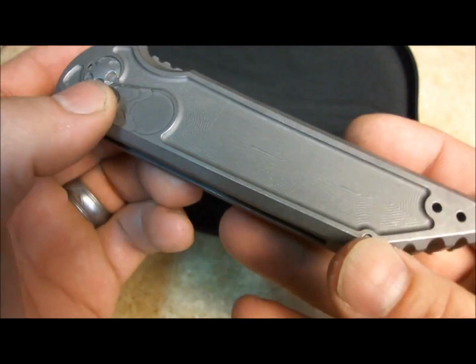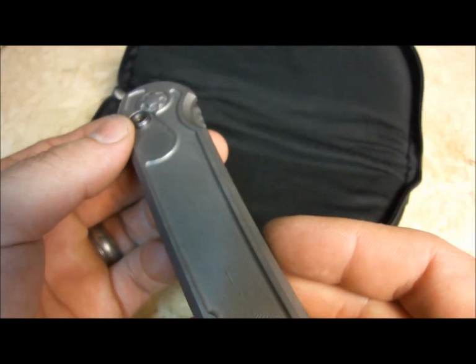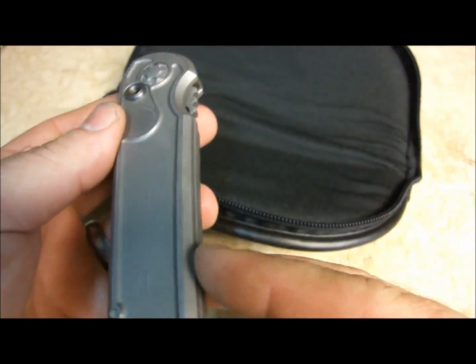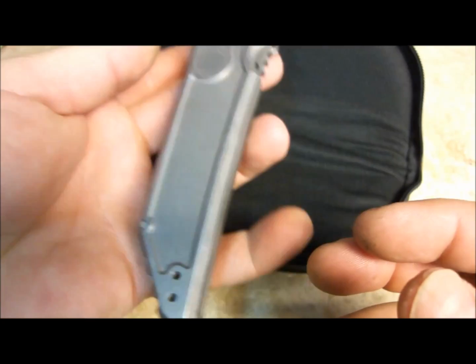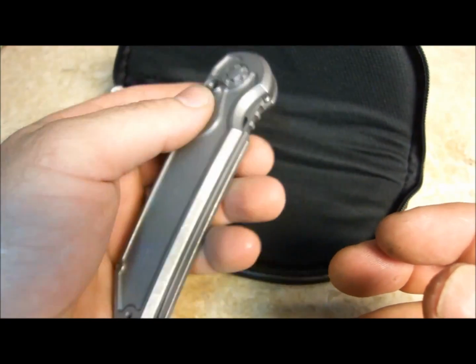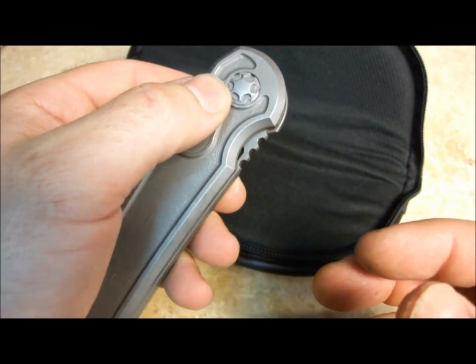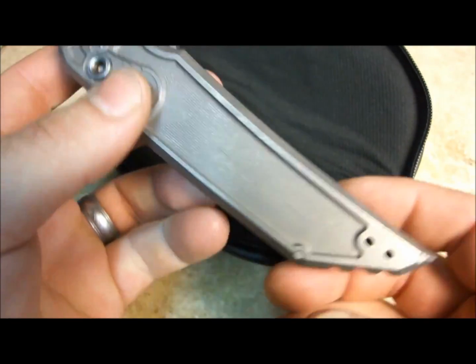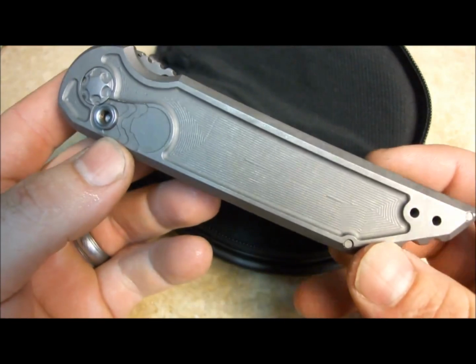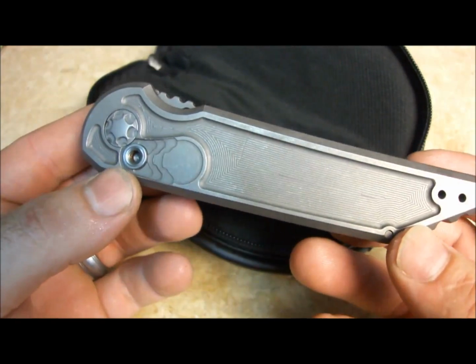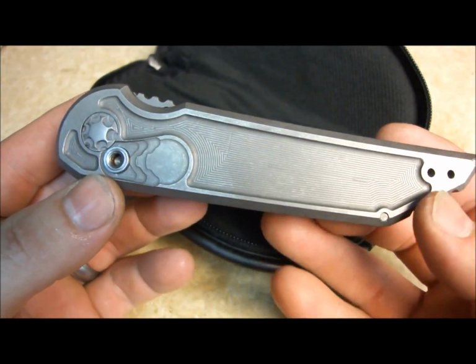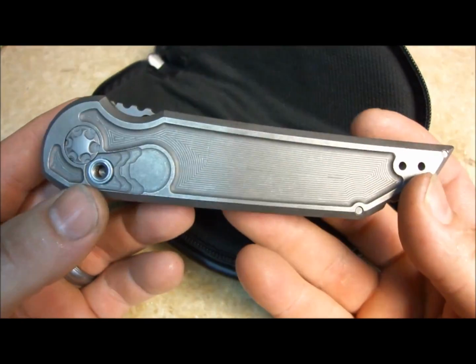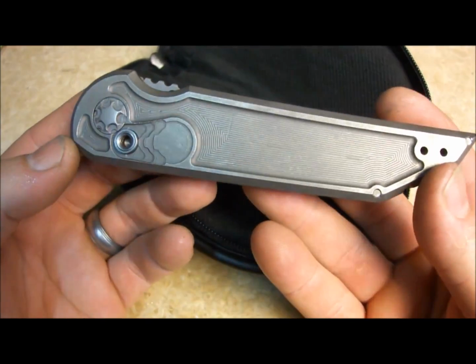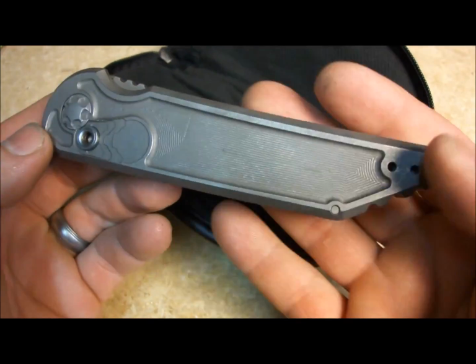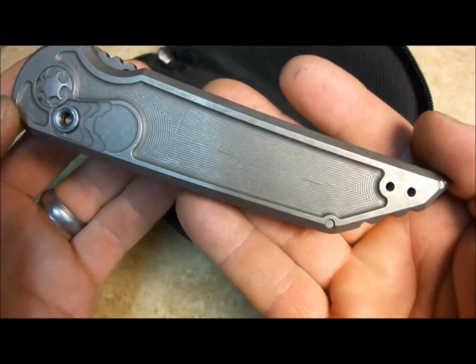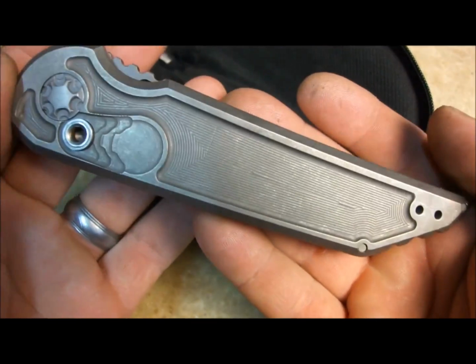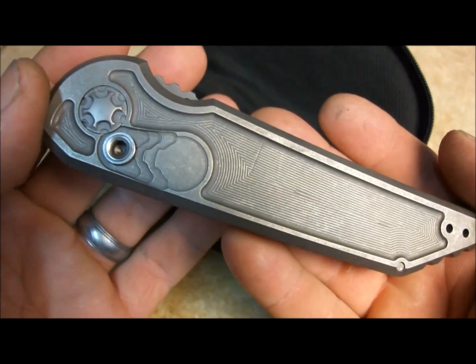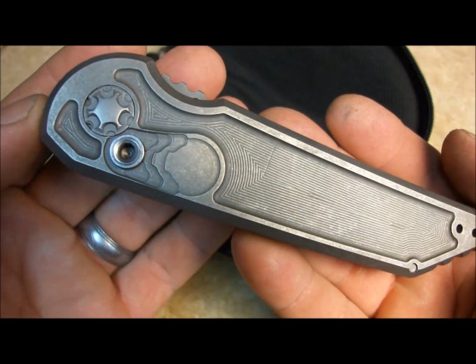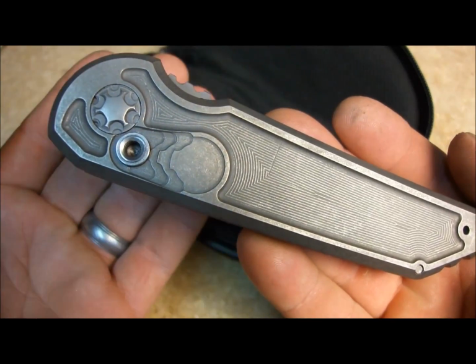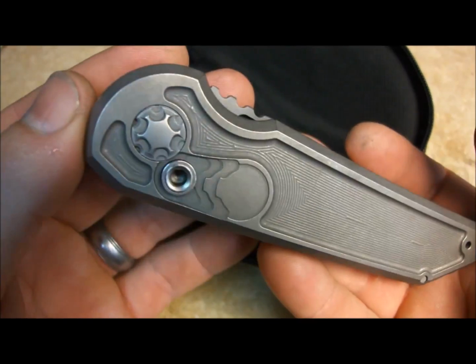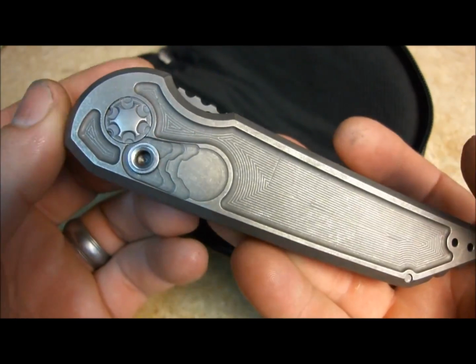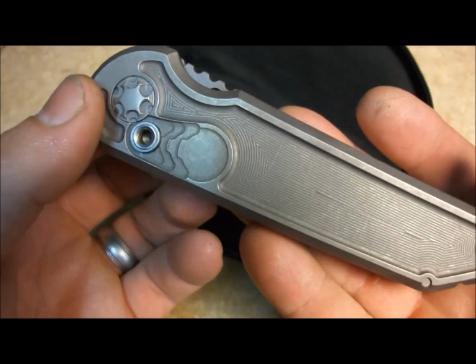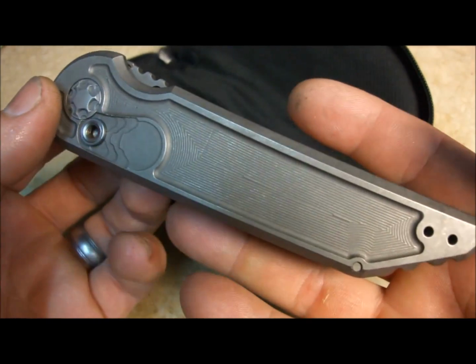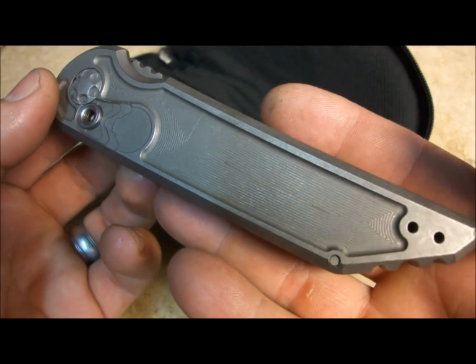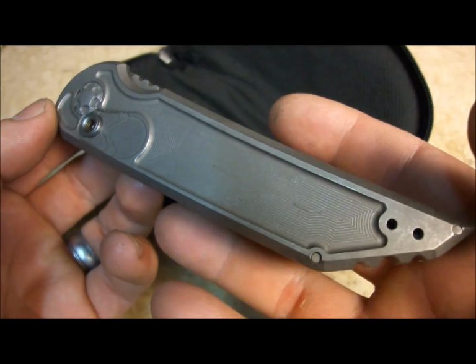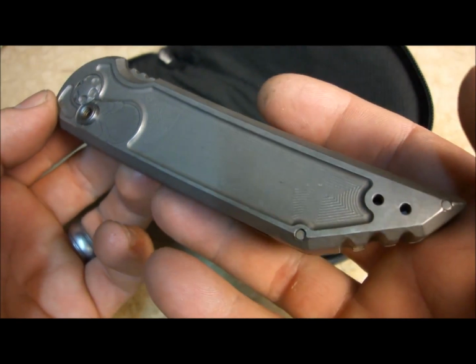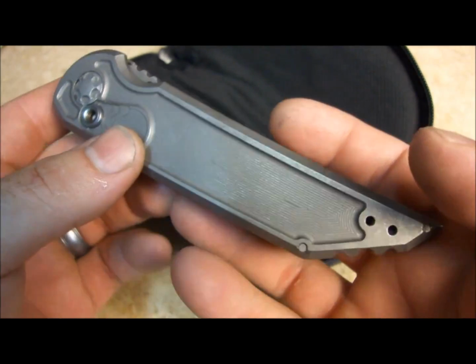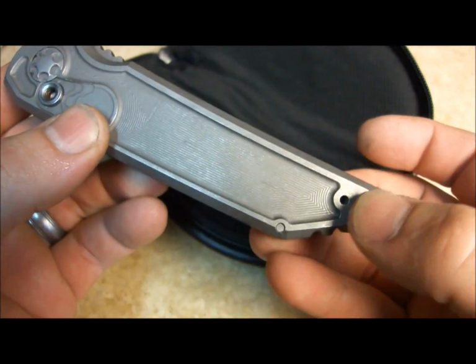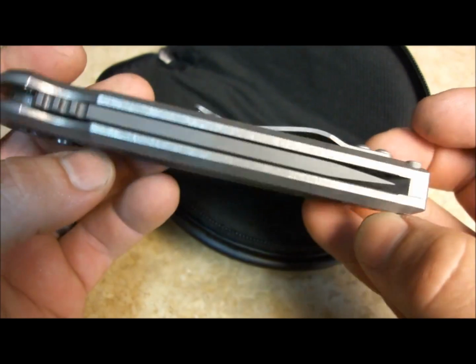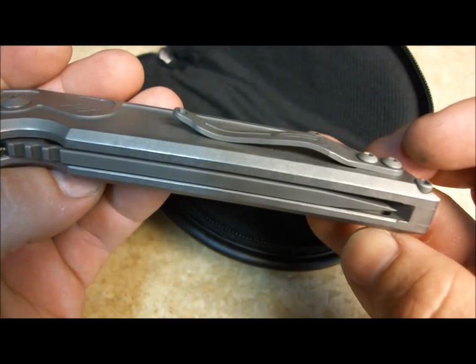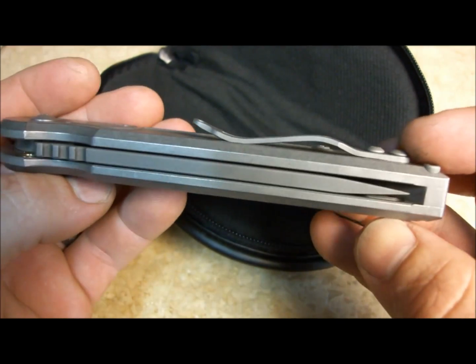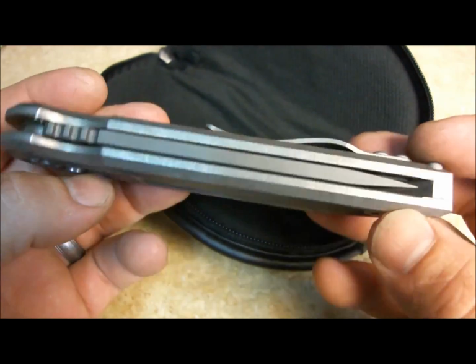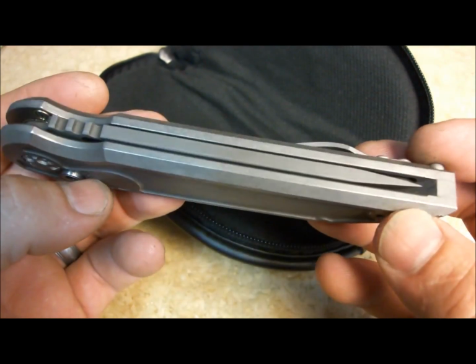This is a lefty, just so you know. But I carried a right-handed automatic for a long time and it never really made a difference, and I'm a lefty. So if you righties want it, it shouldn't make any difference. It's tapped for left and right-hand carry, so that's not a big deal.